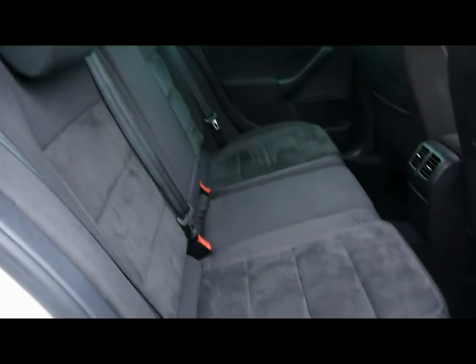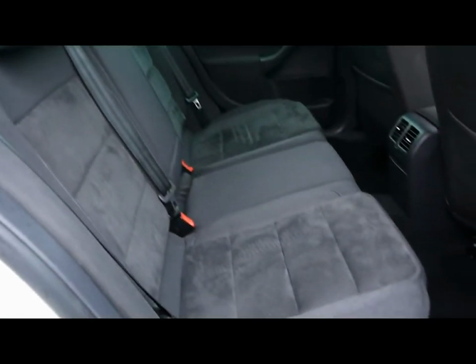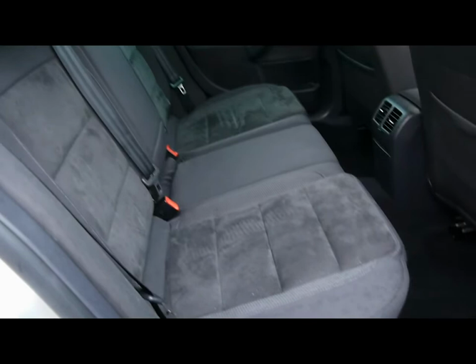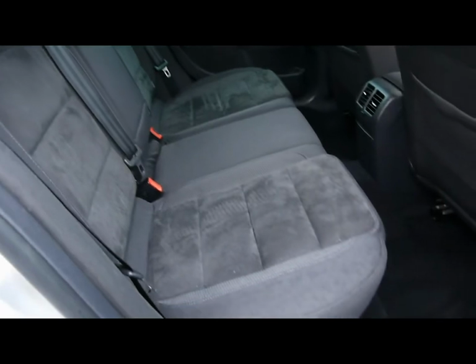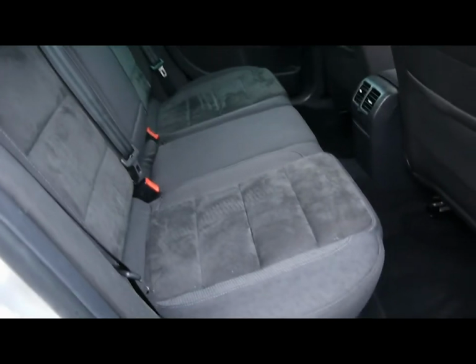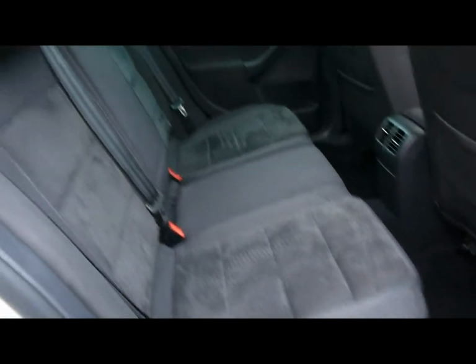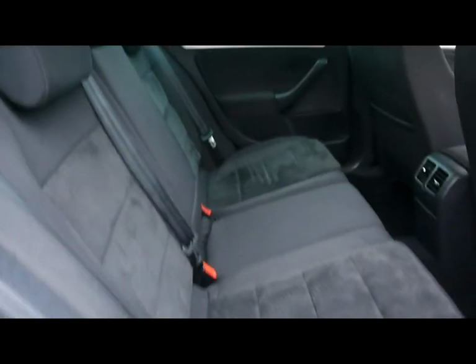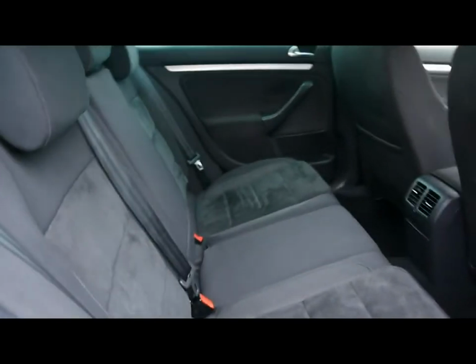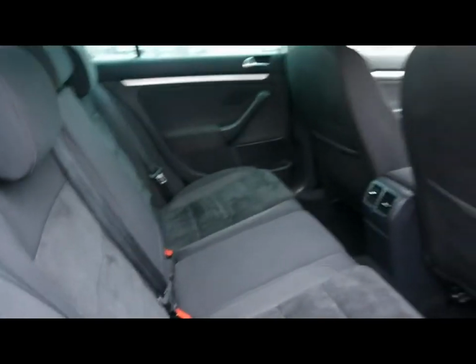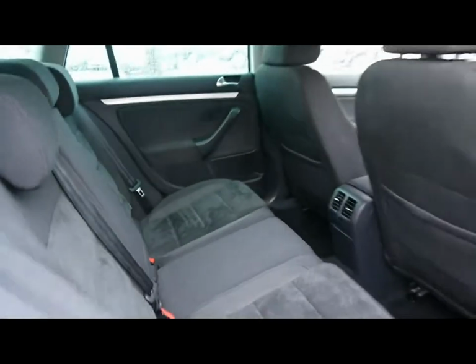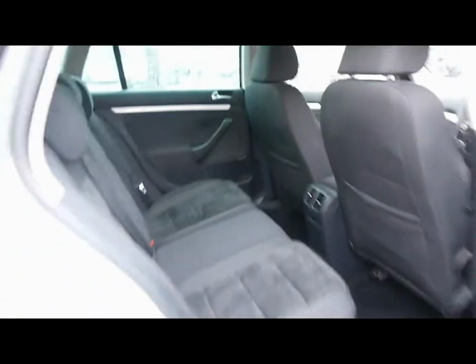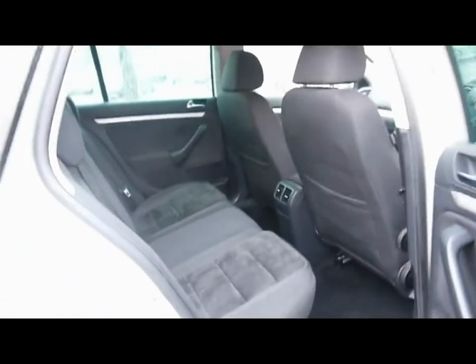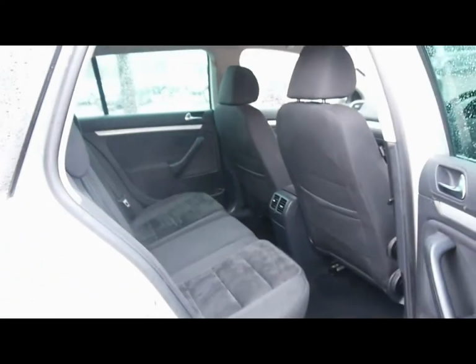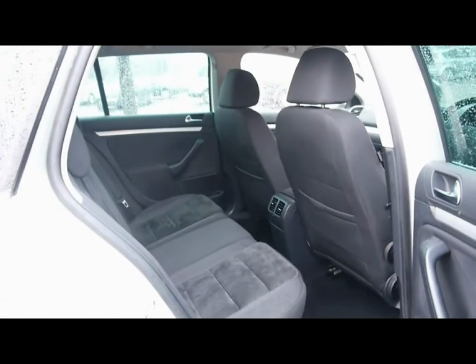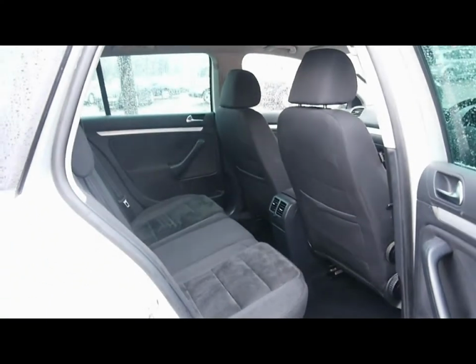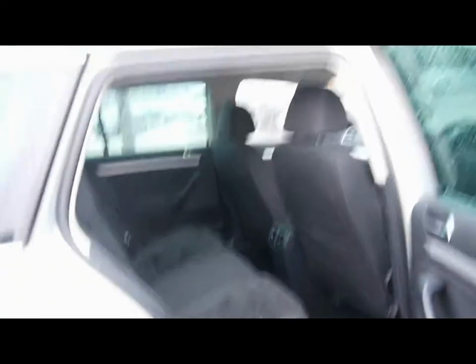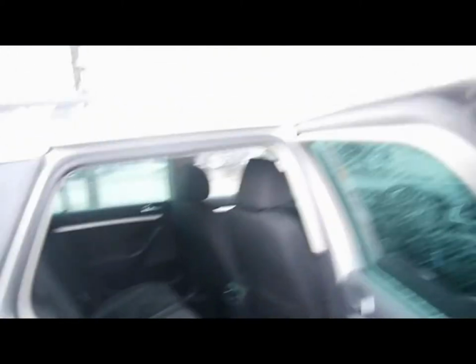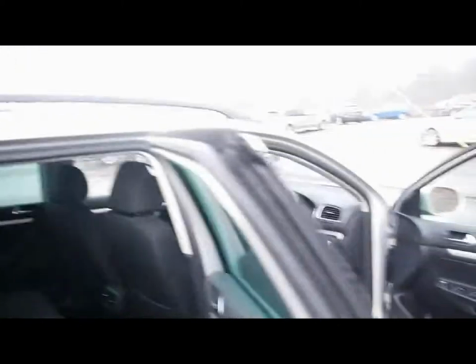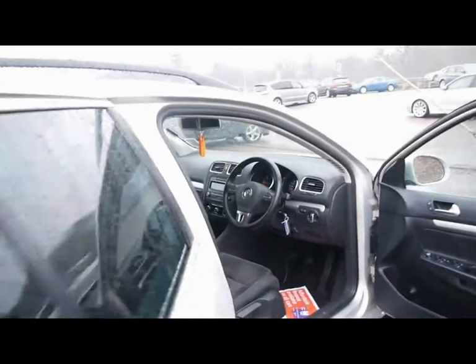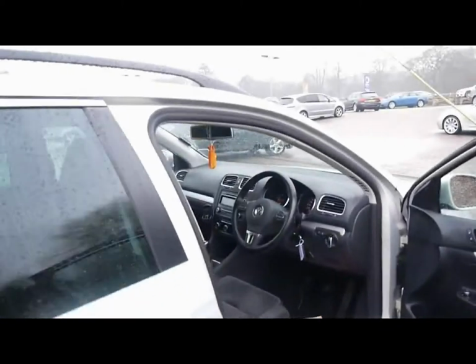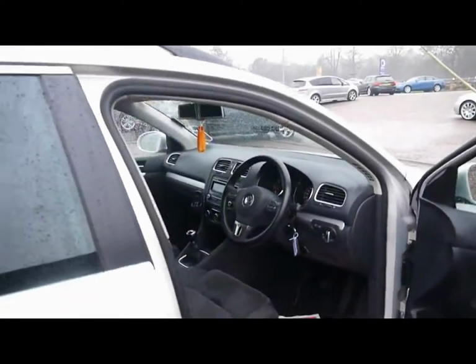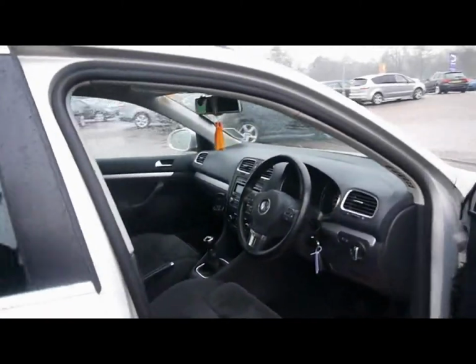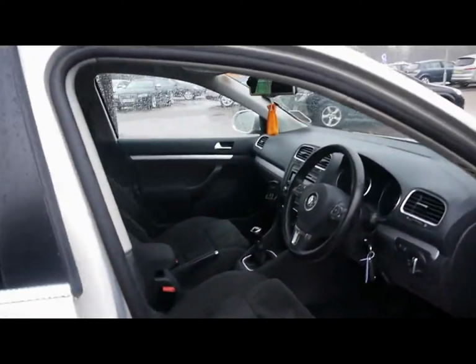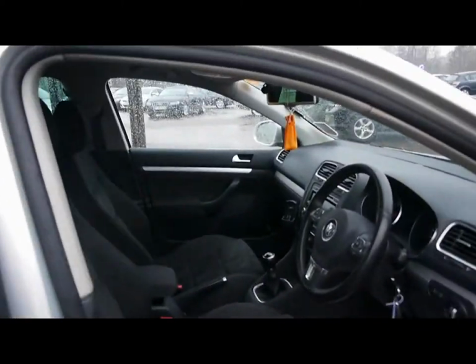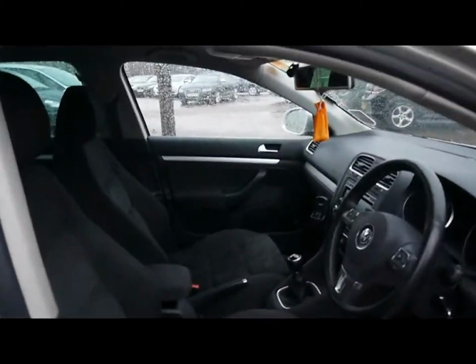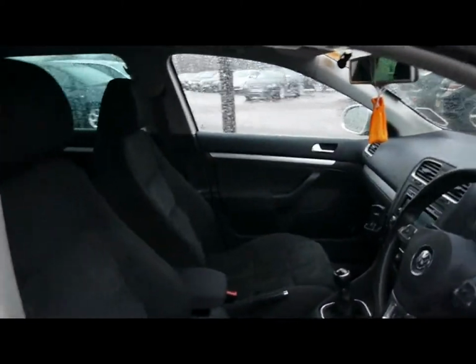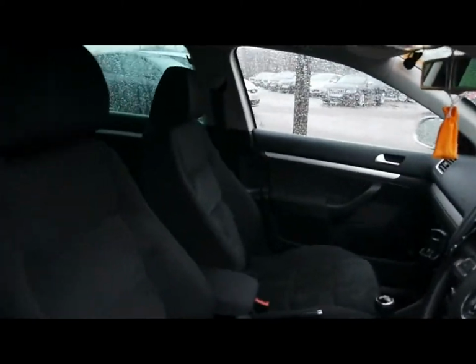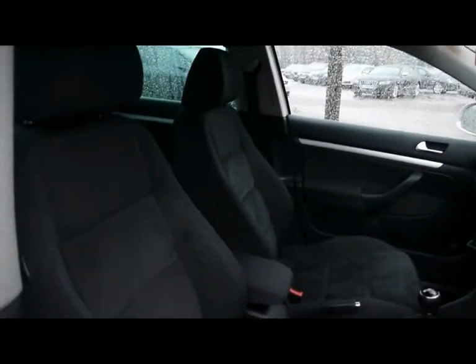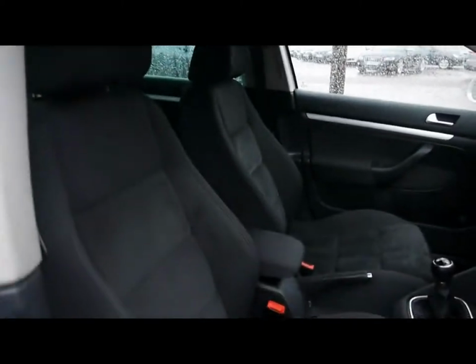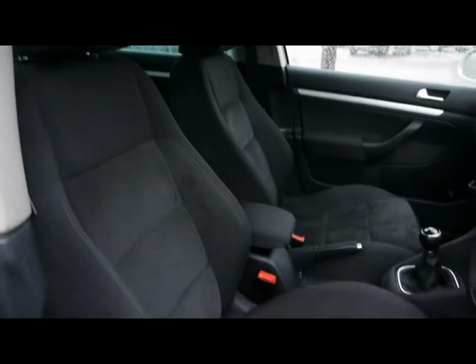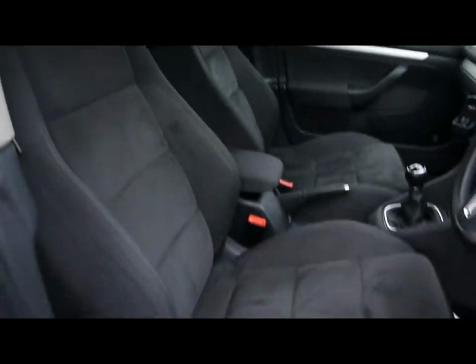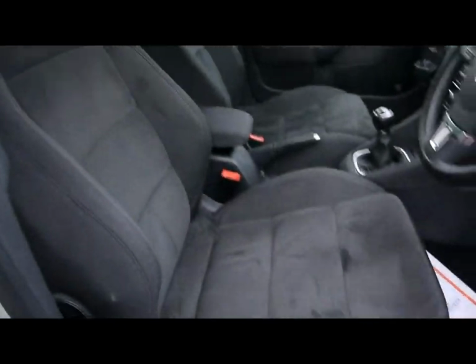Inside the car we've got half cloth and half suede effect interior. The upholstery is very, very nicely kept front and back — no rips, tears or stains anywhere. We've got front sports seats as well.